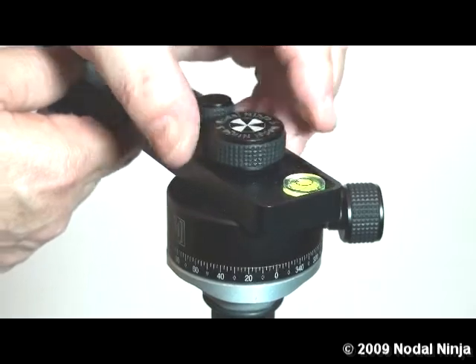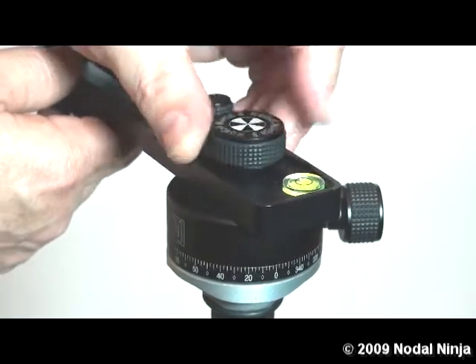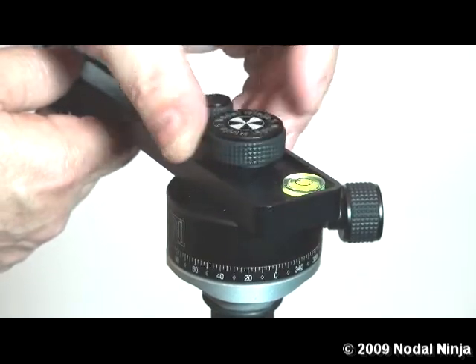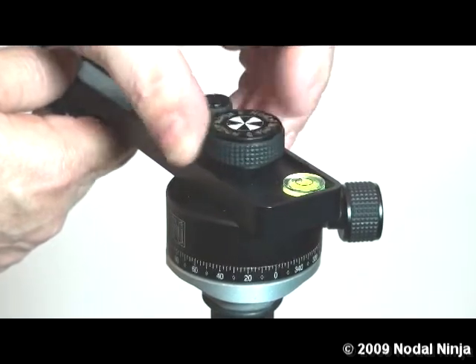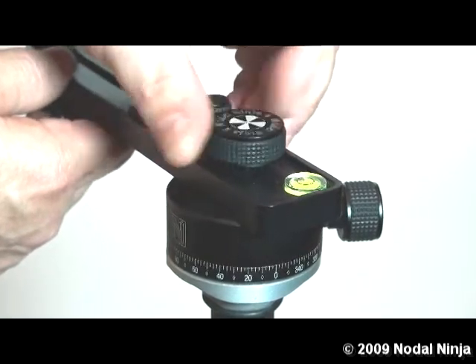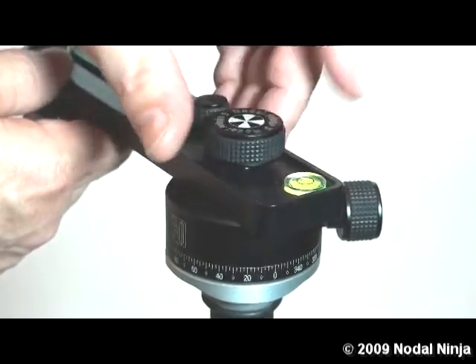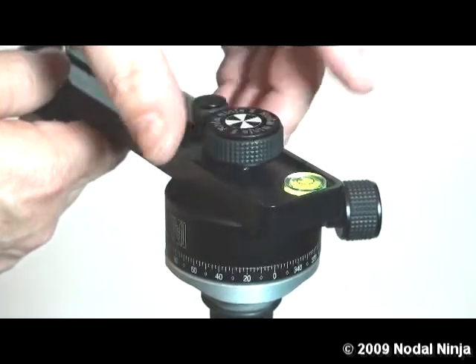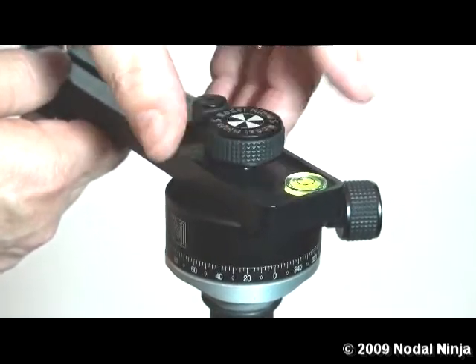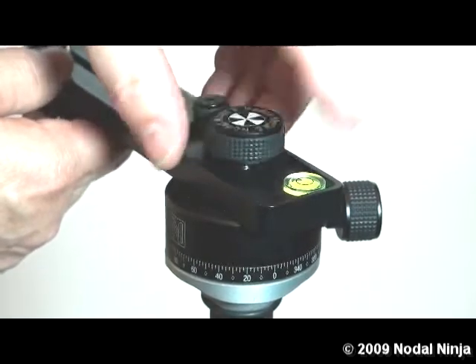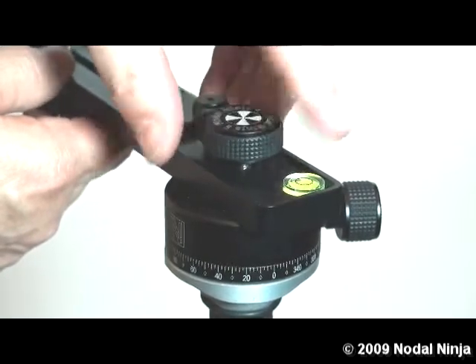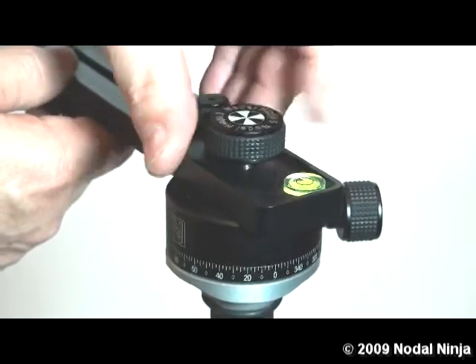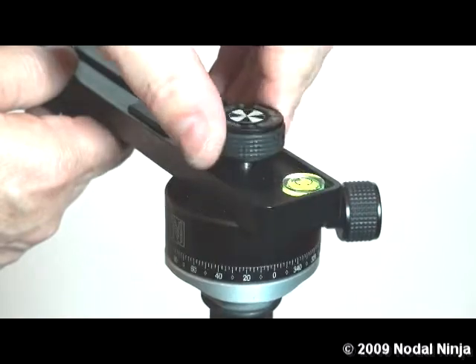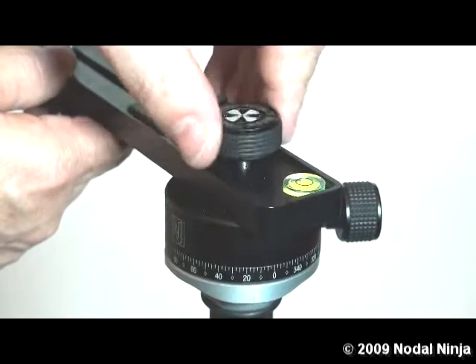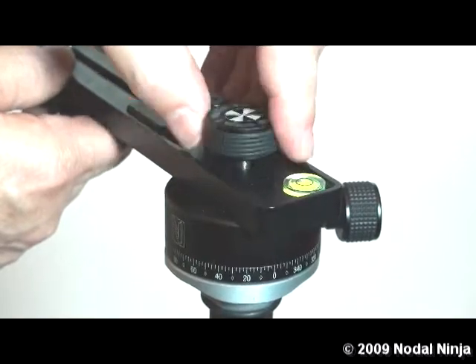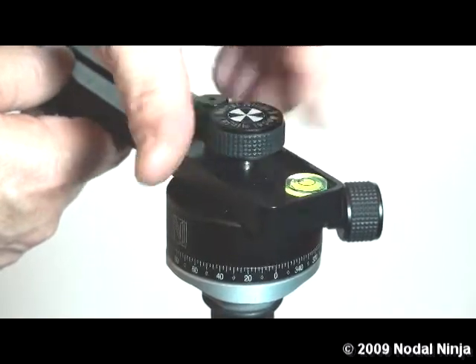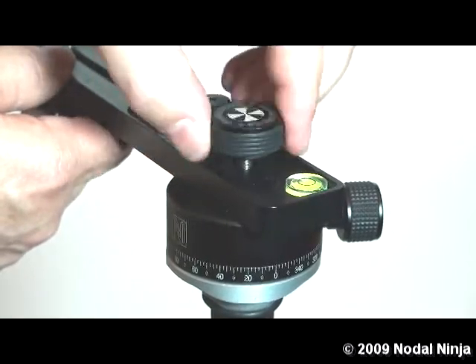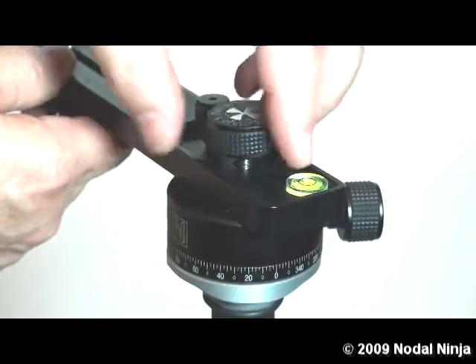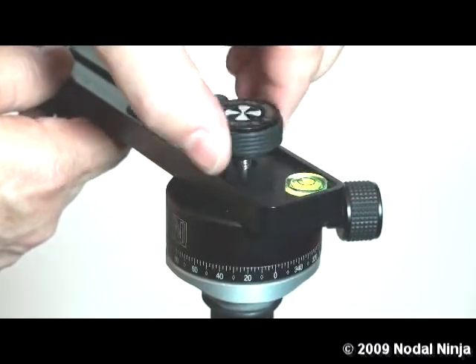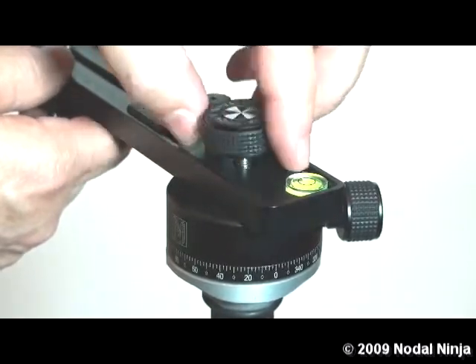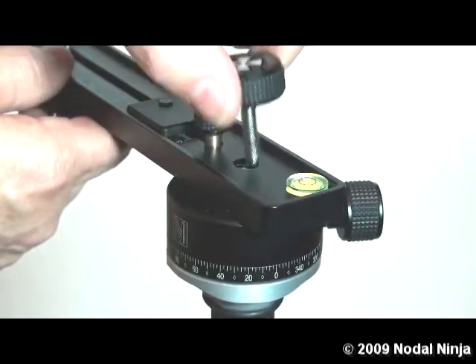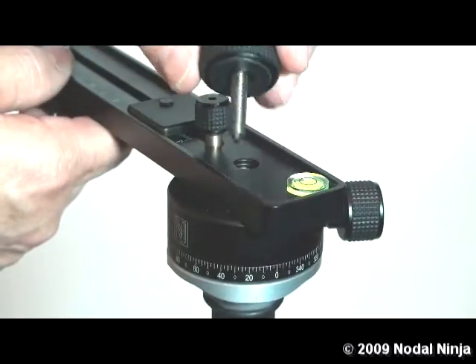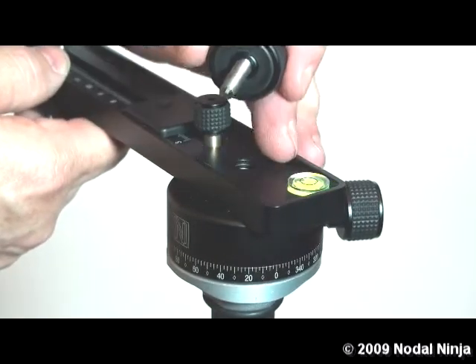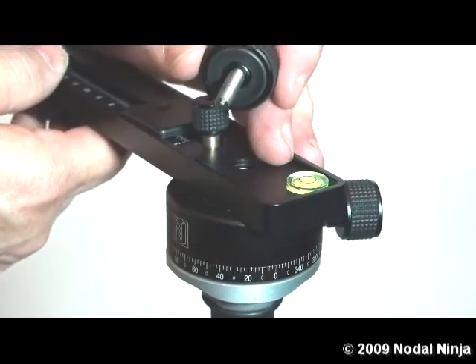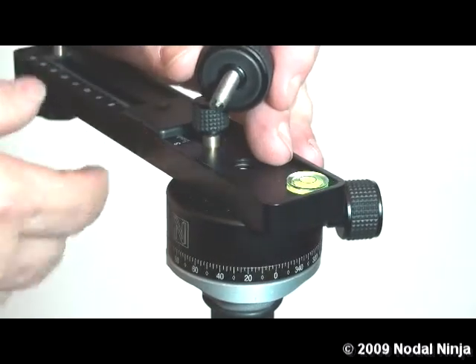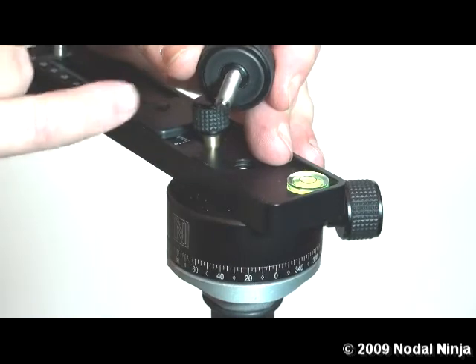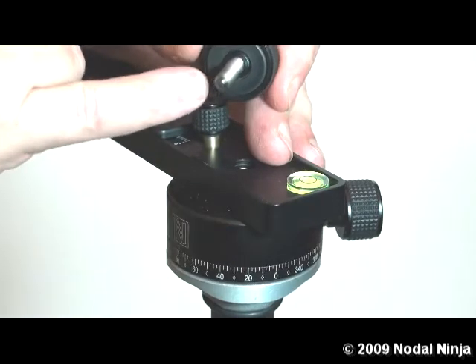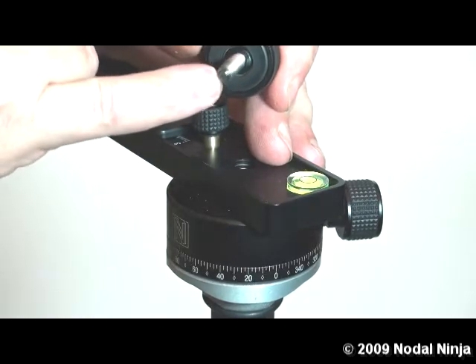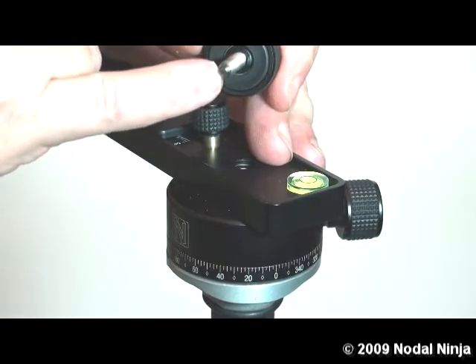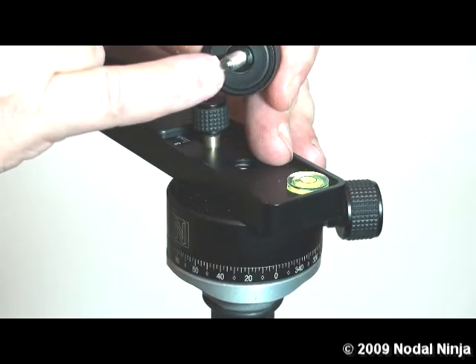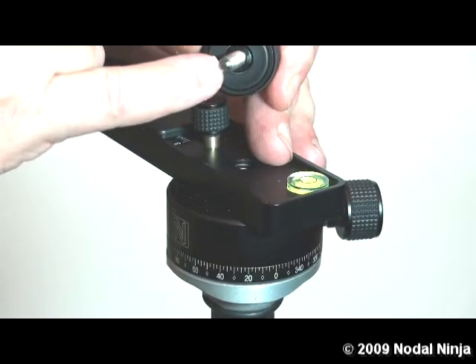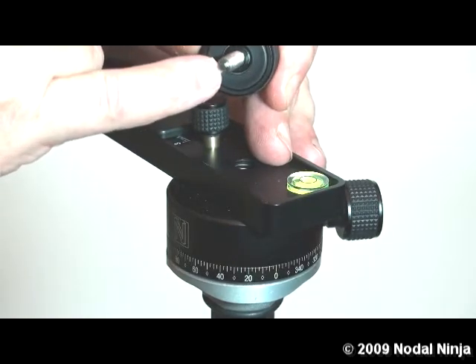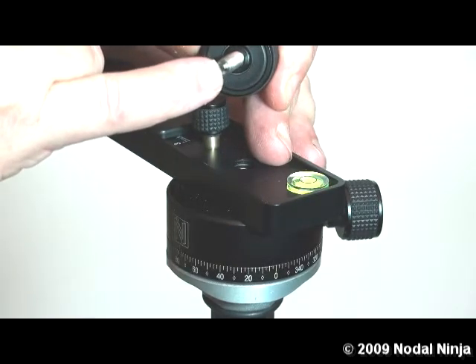Take the rotator knob, loosen this and remove it completely. When you remove this knob you'll notice that there's a hex key that we'll be using on the end of this knob.